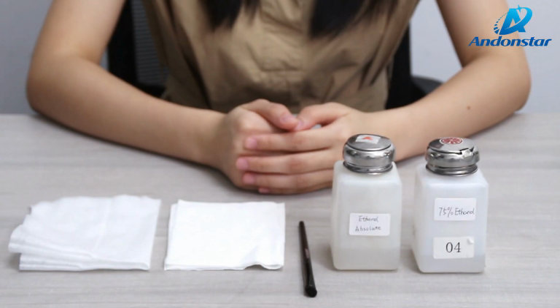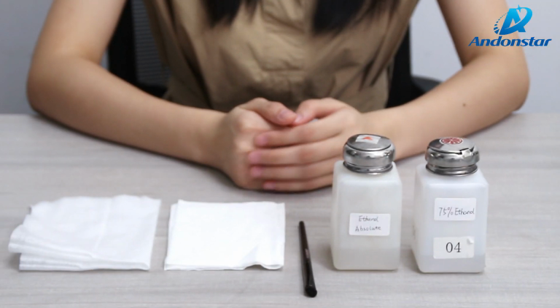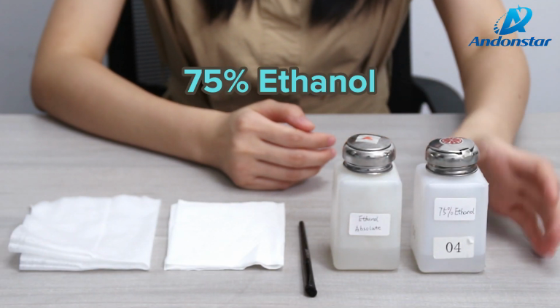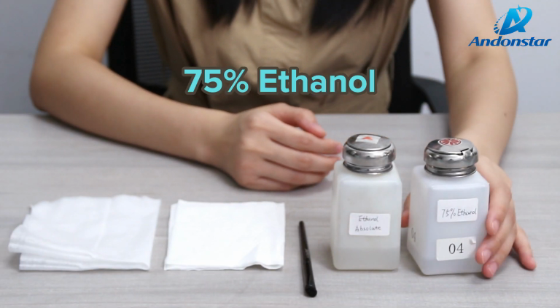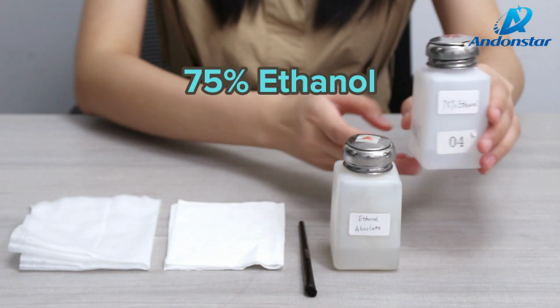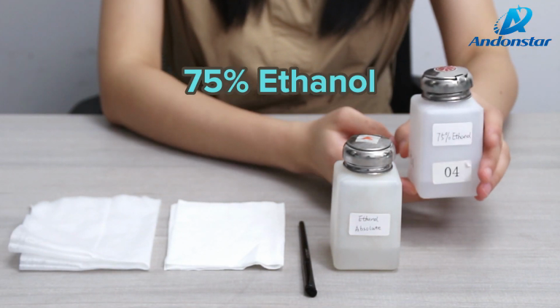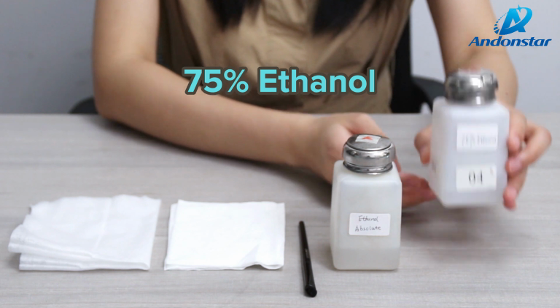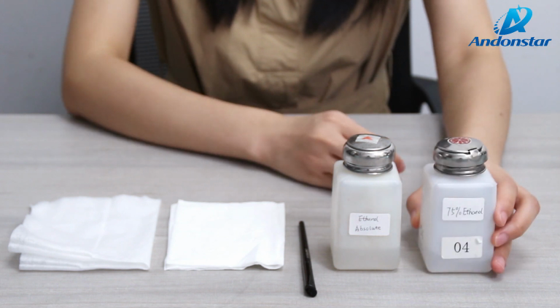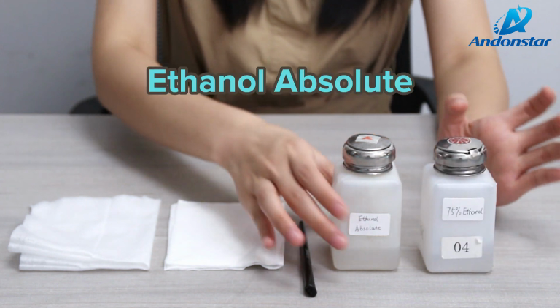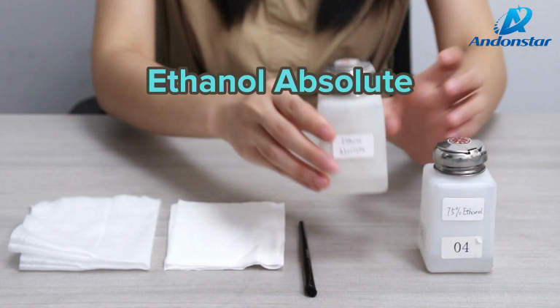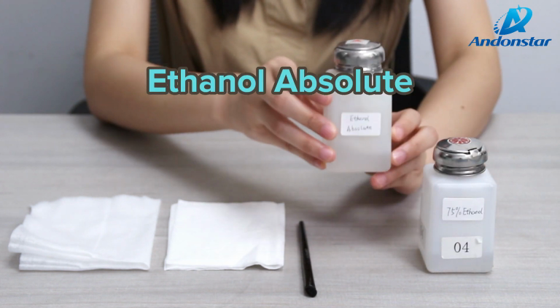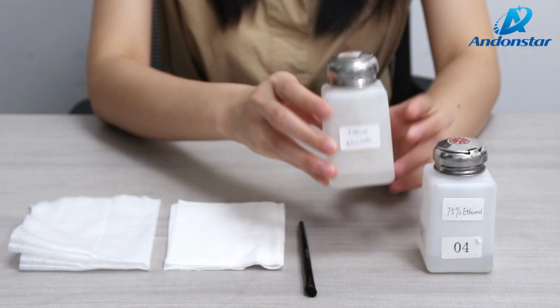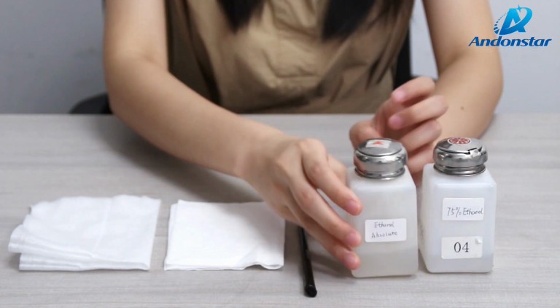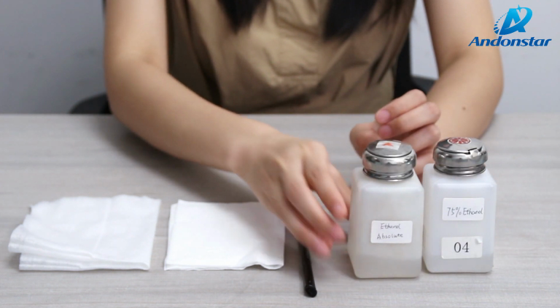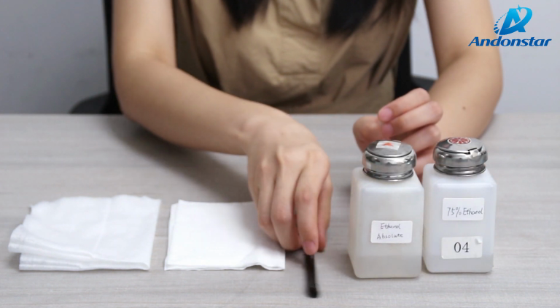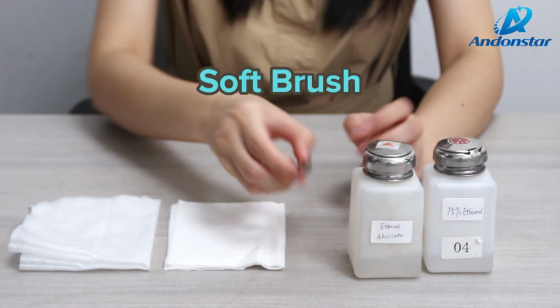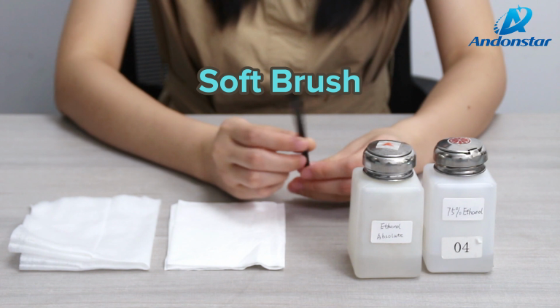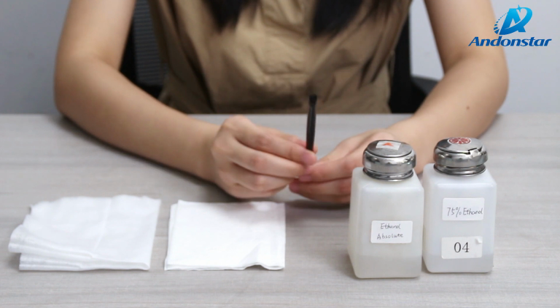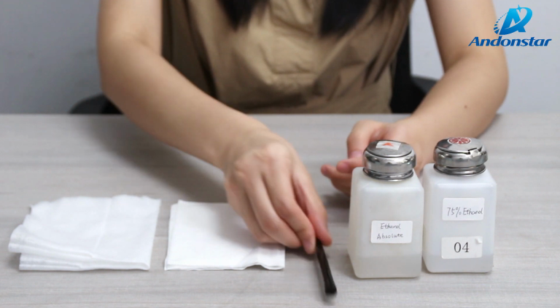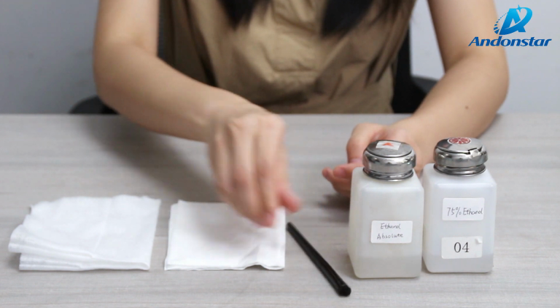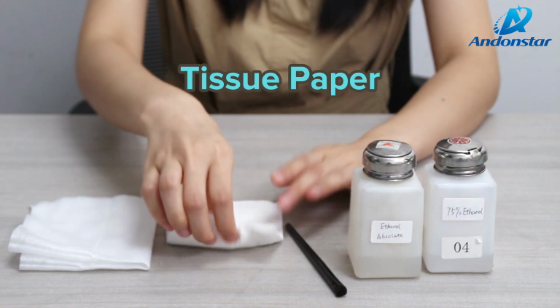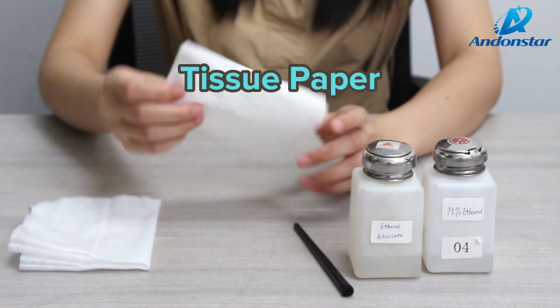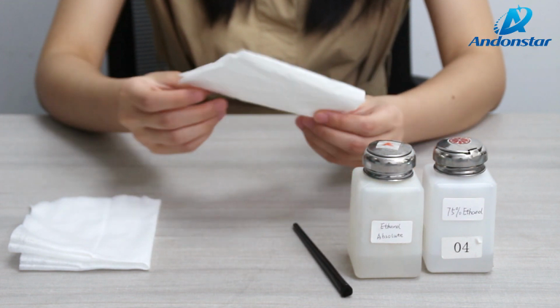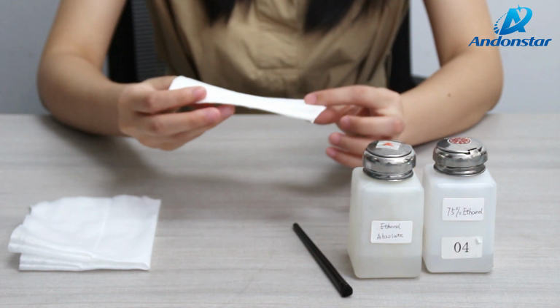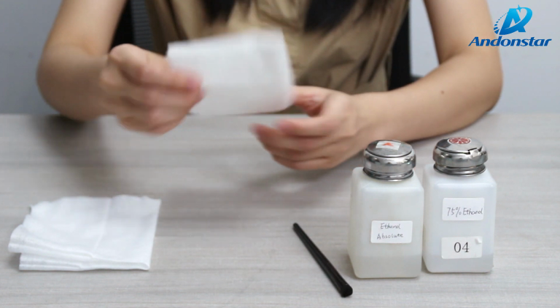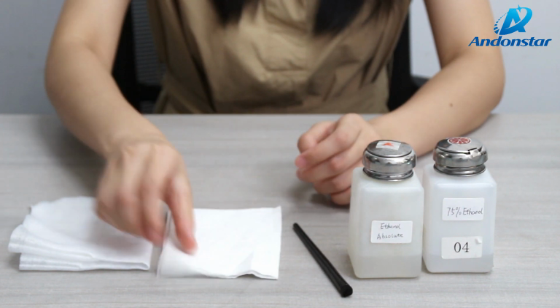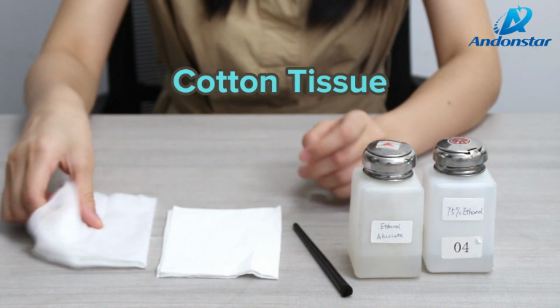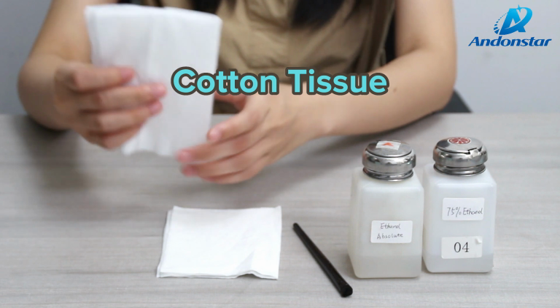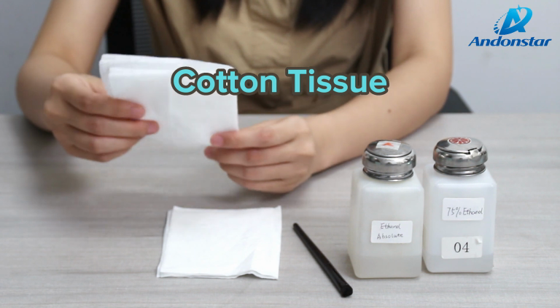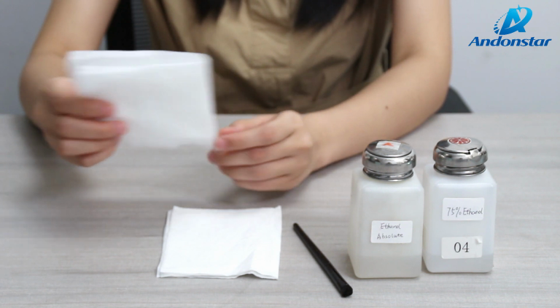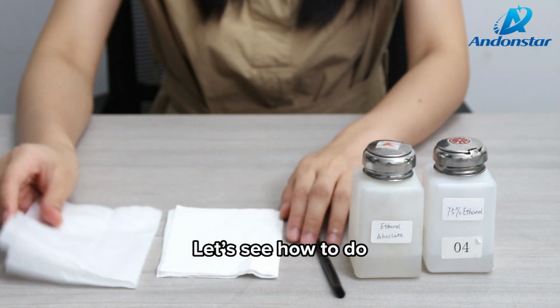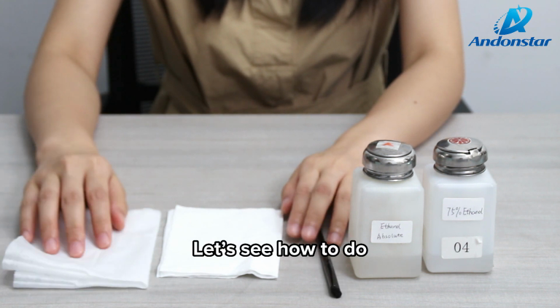There are 75% ethanol and absolute ethanol. We also have a soft brush, tissue paper, and cotton tissue. Let's see how to do it.